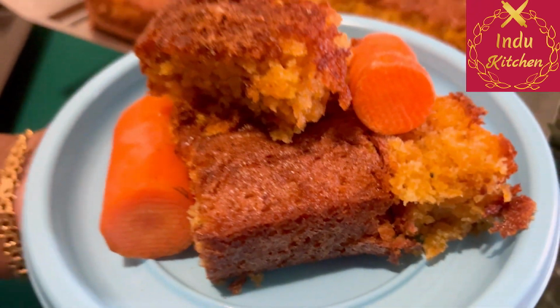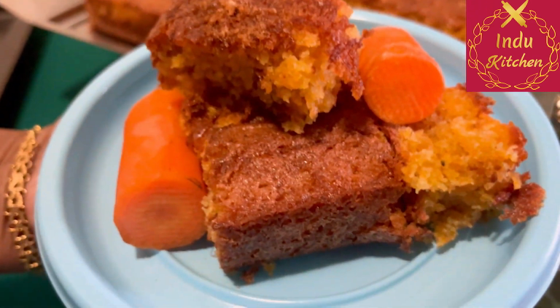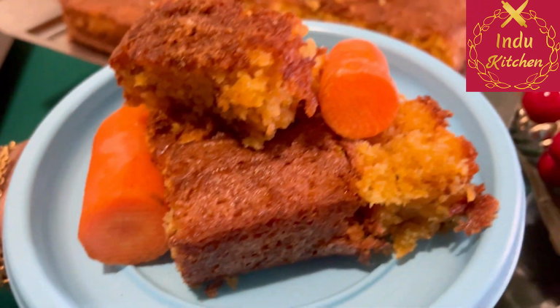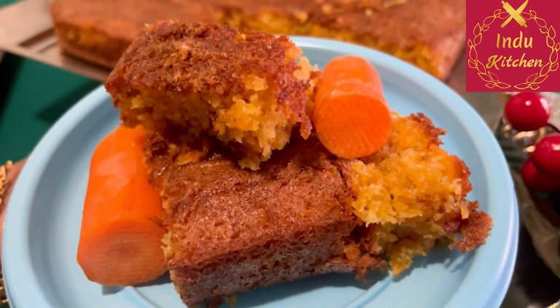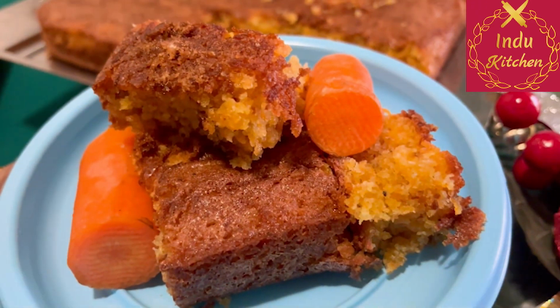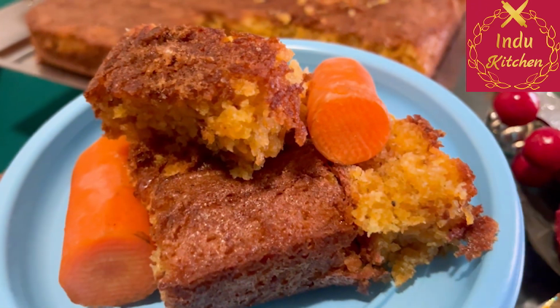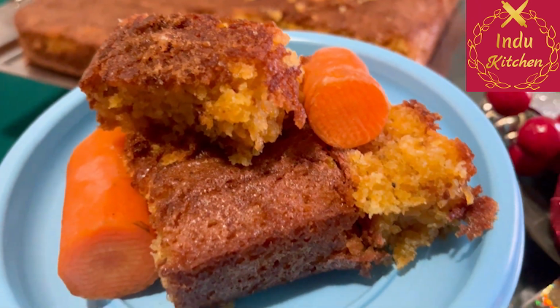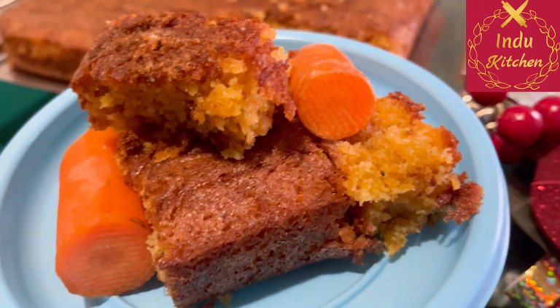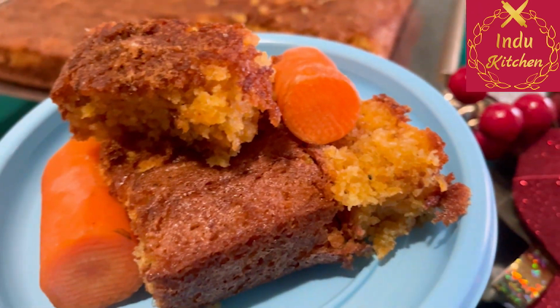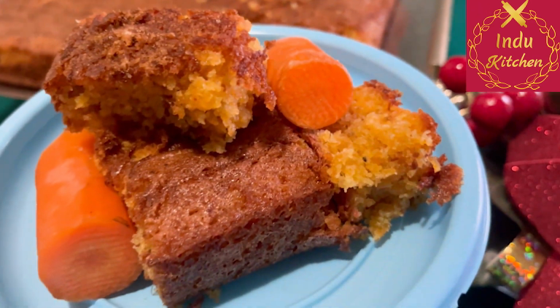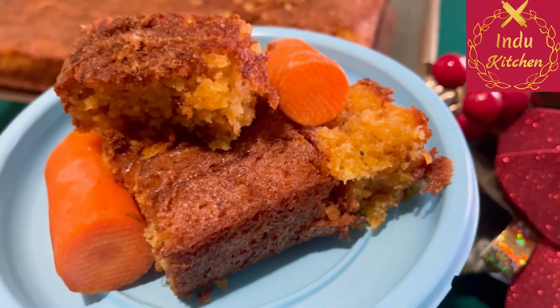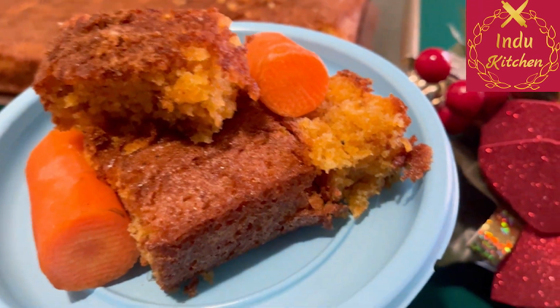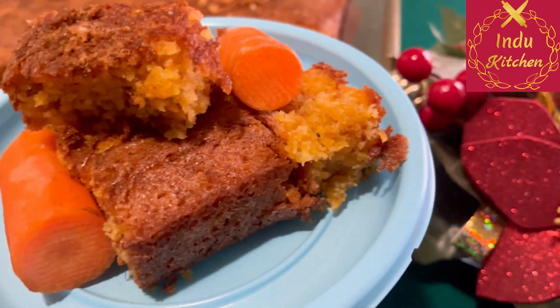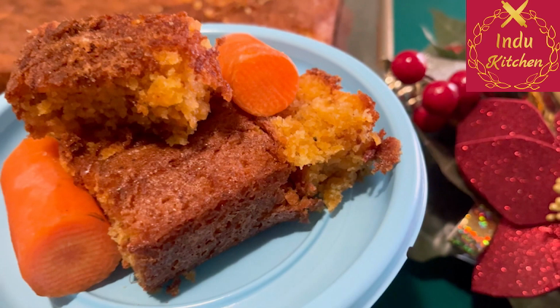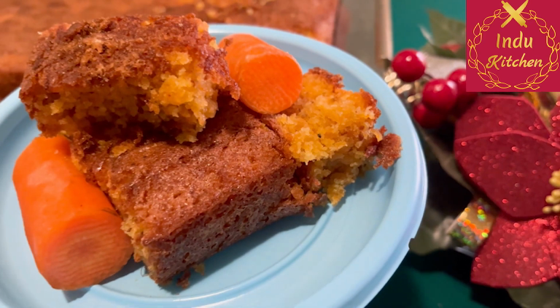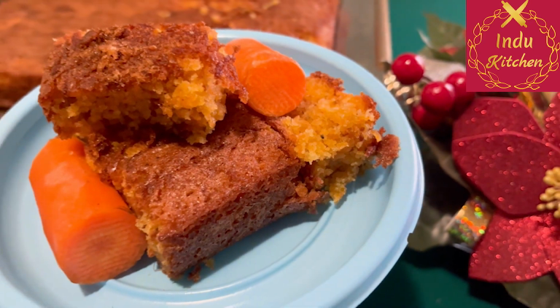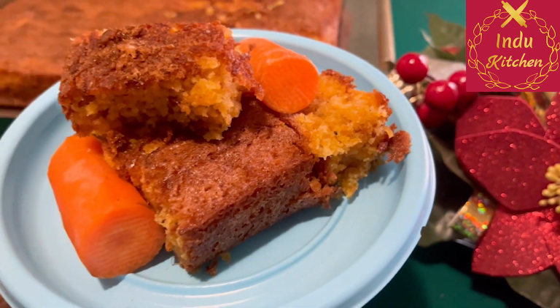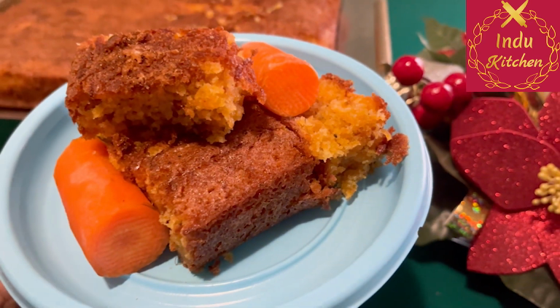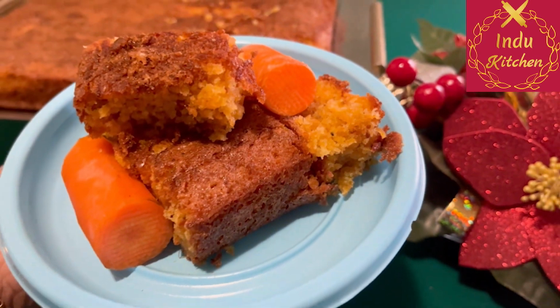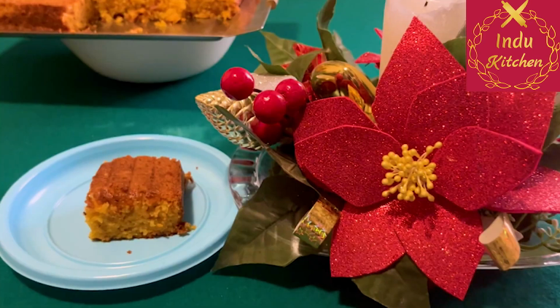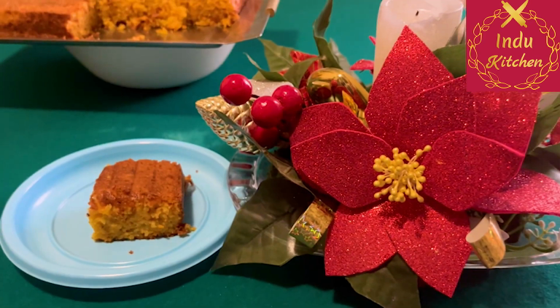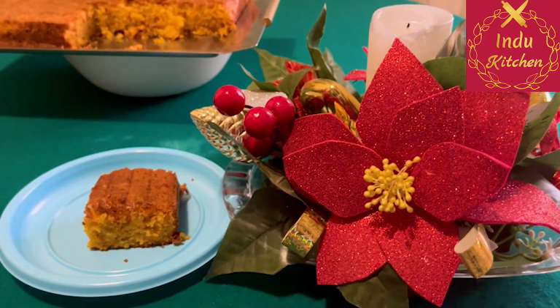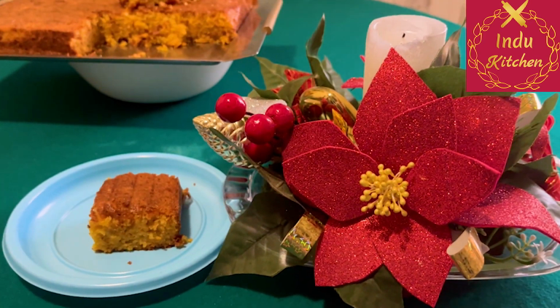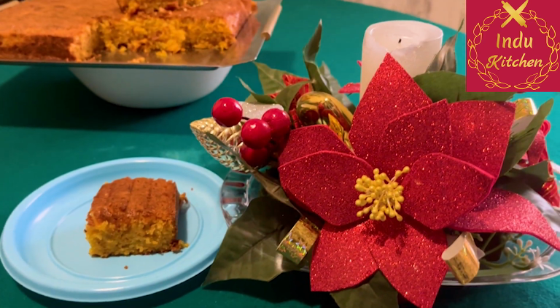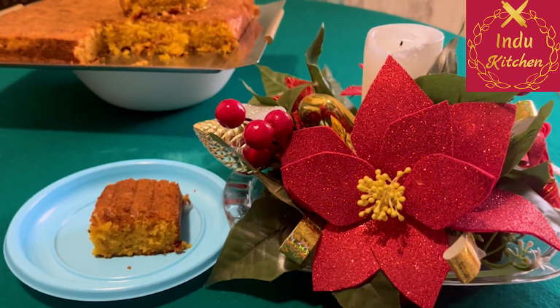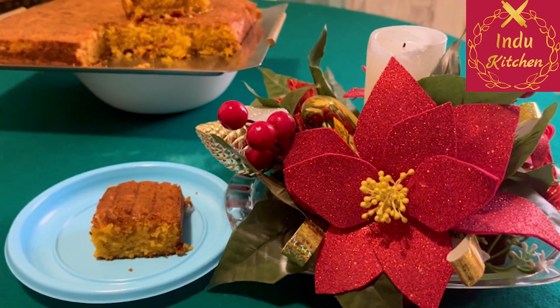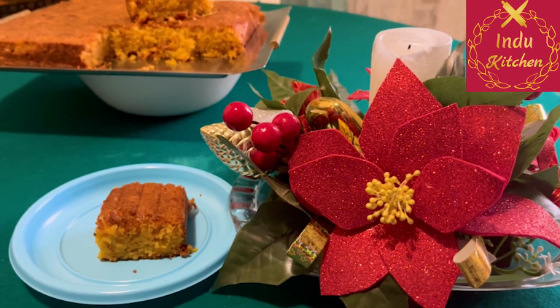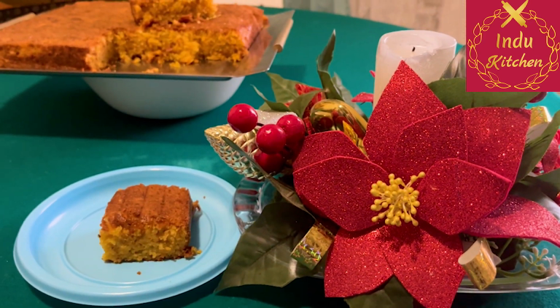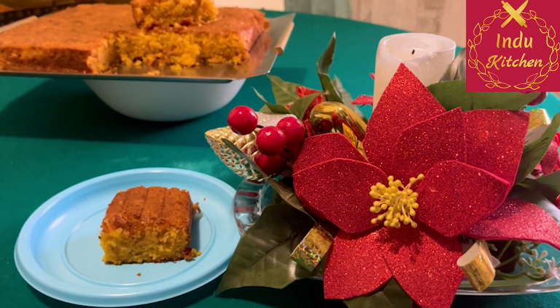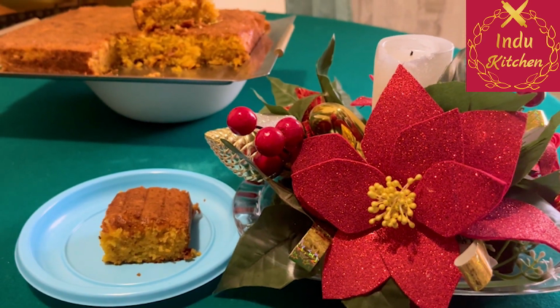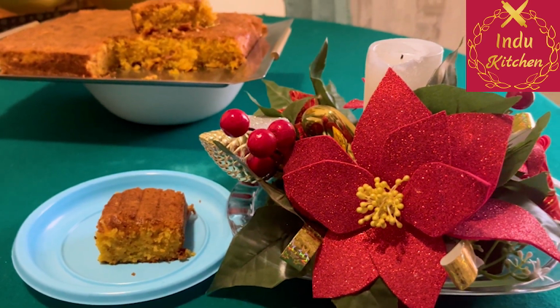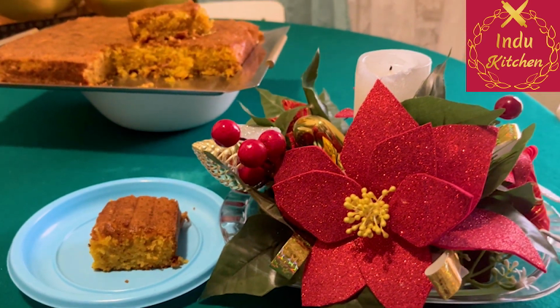Carrot cake, and the recipe will be ready.